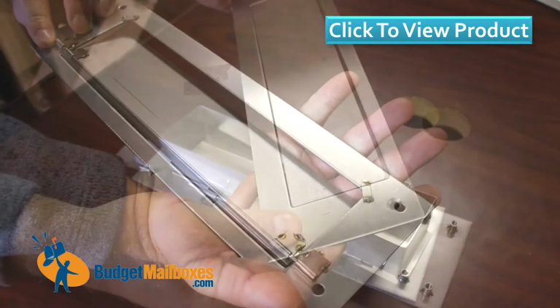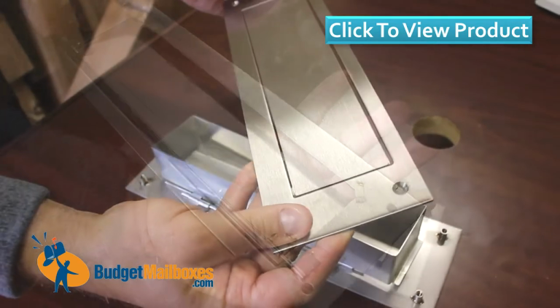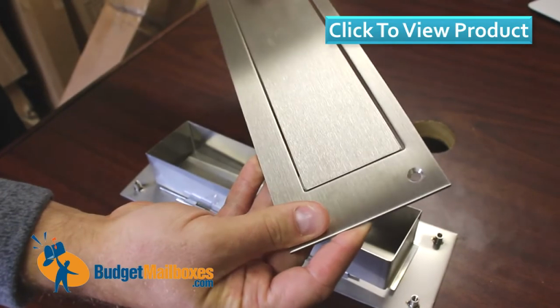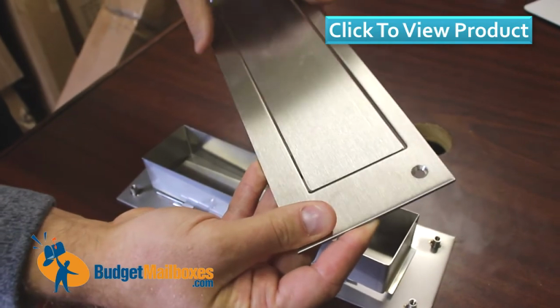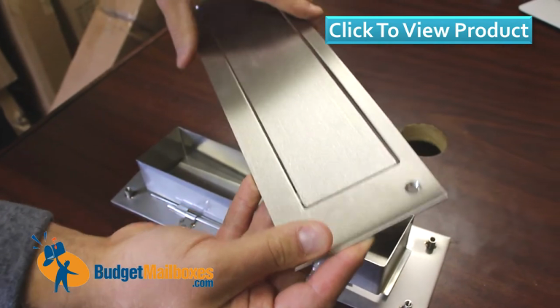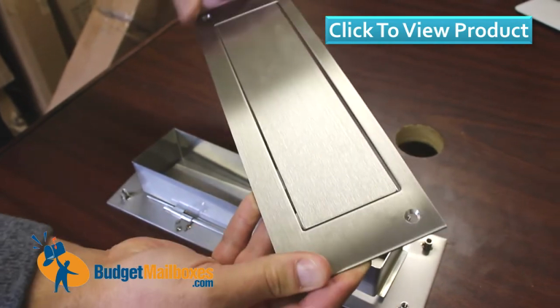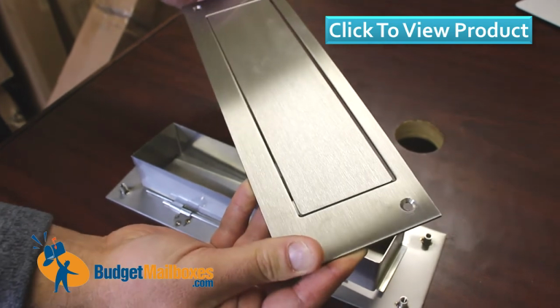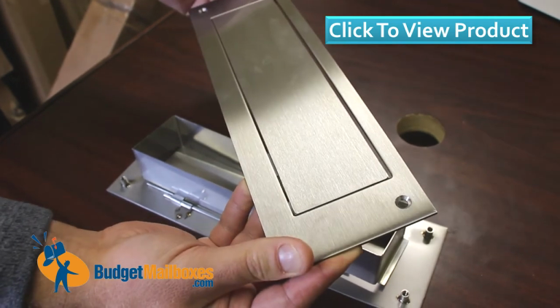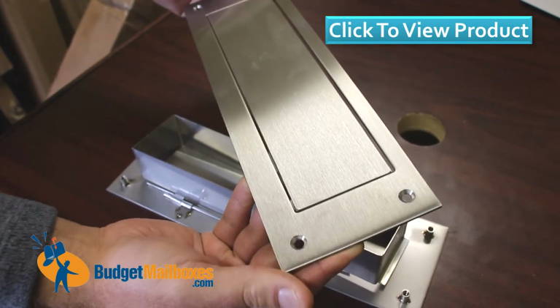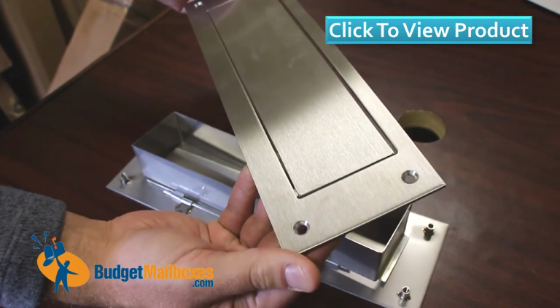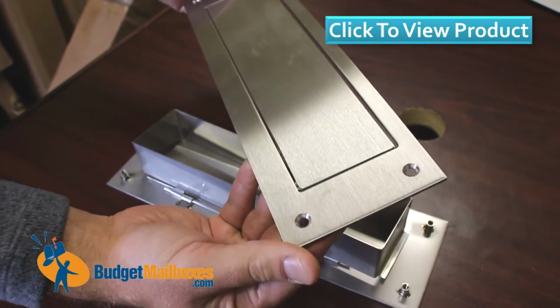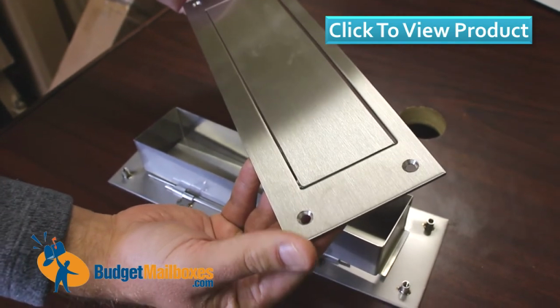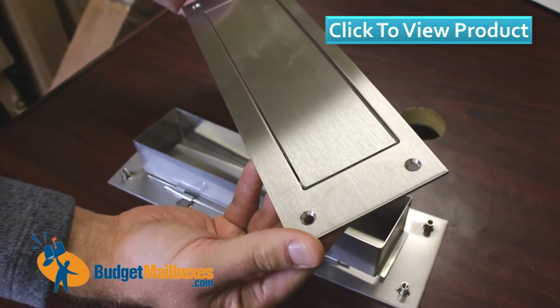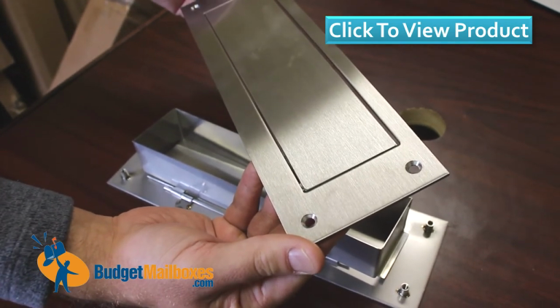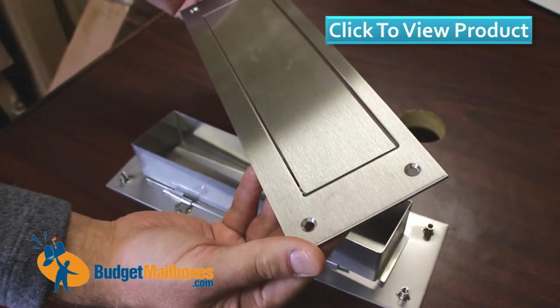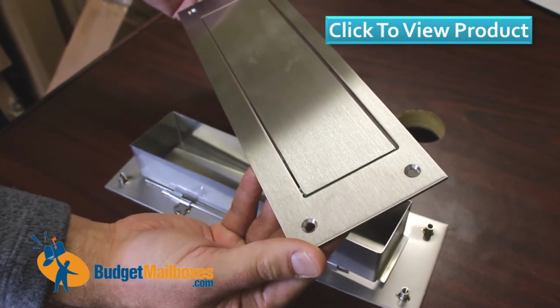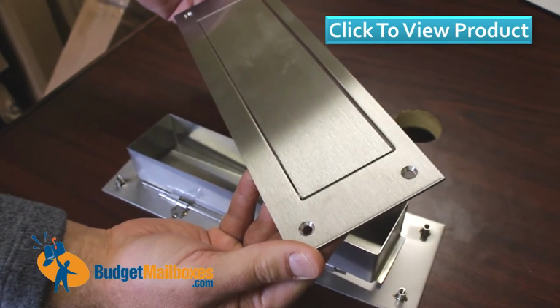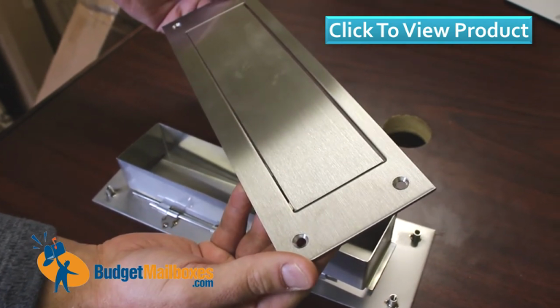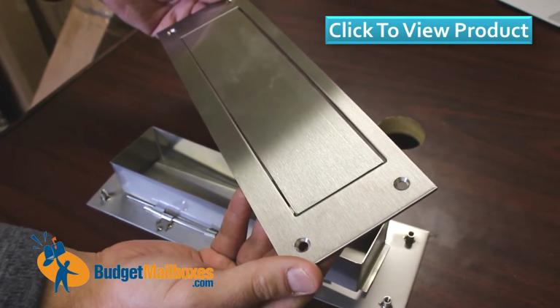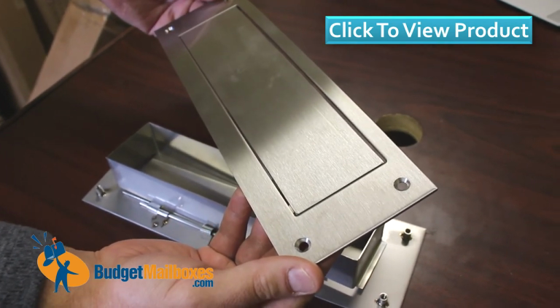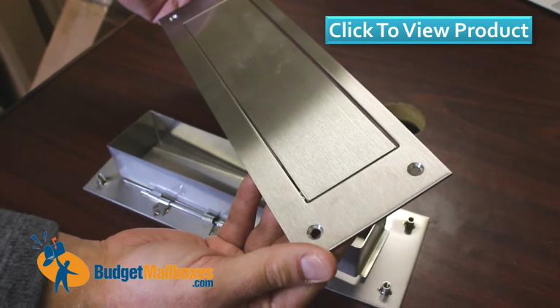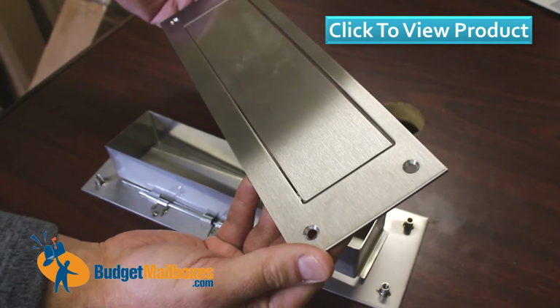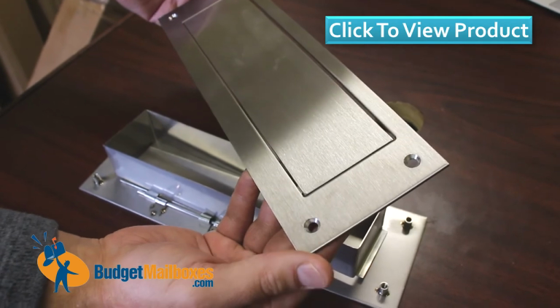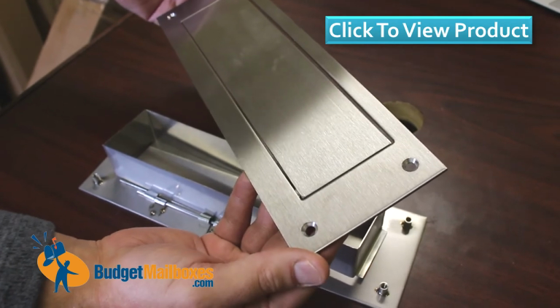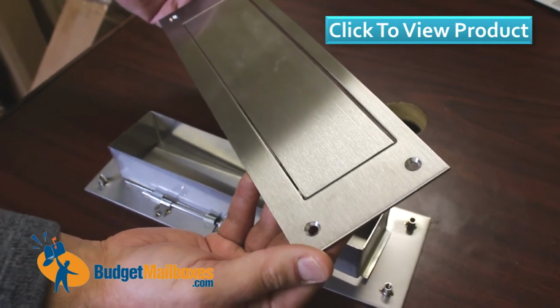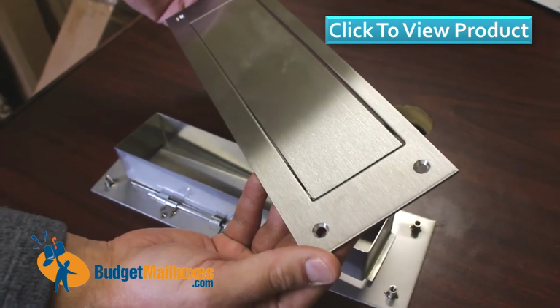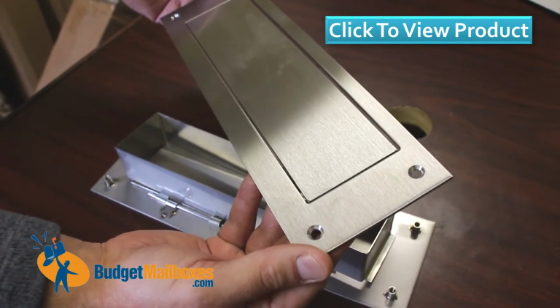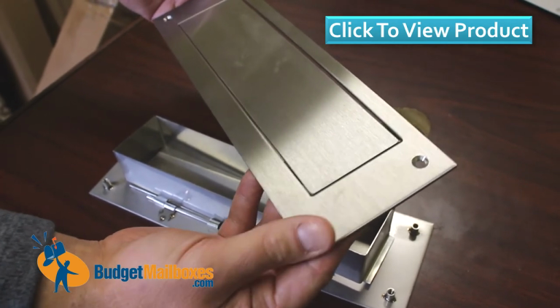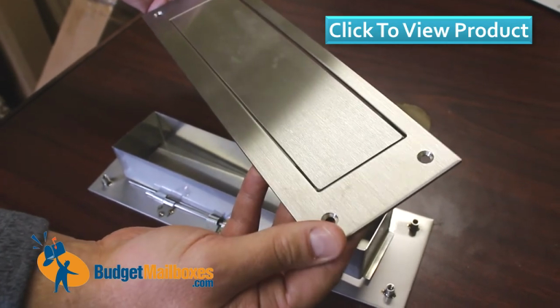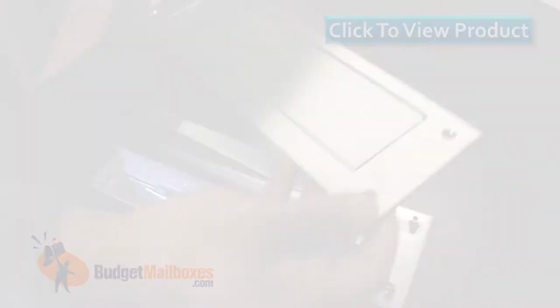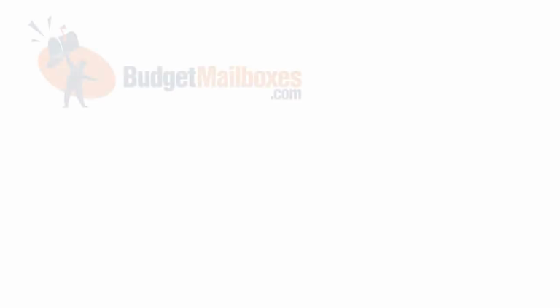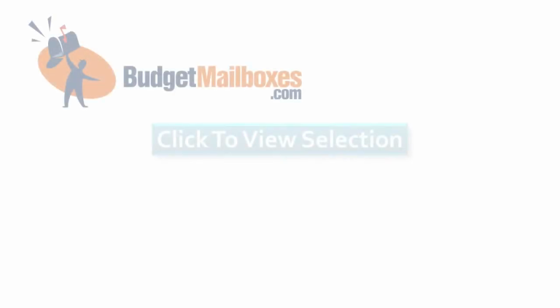If you have any questions, you can contact support and we can certainly answer any questions you have about installation or about the production of the mail slots.